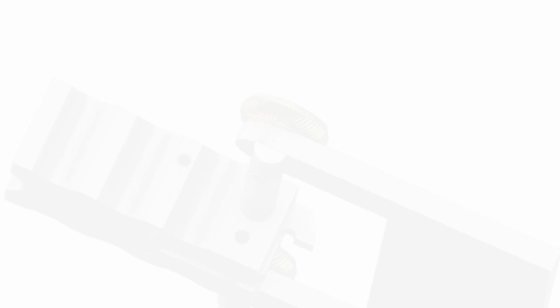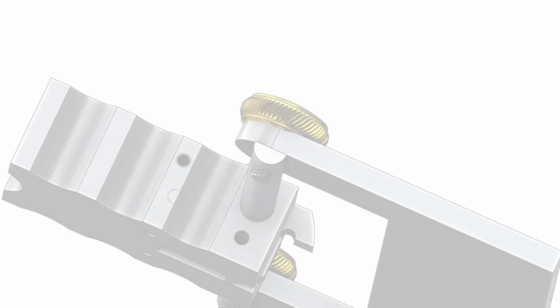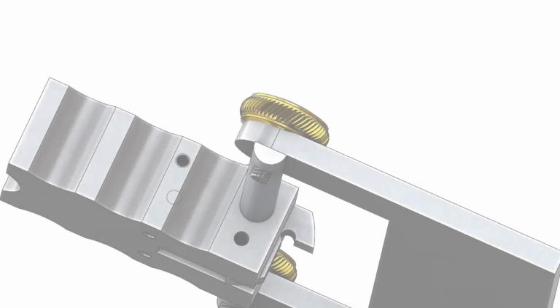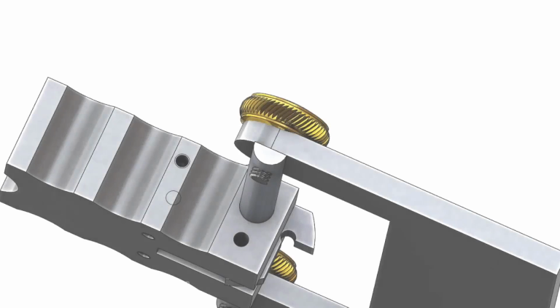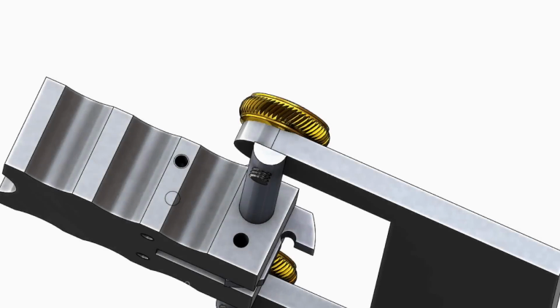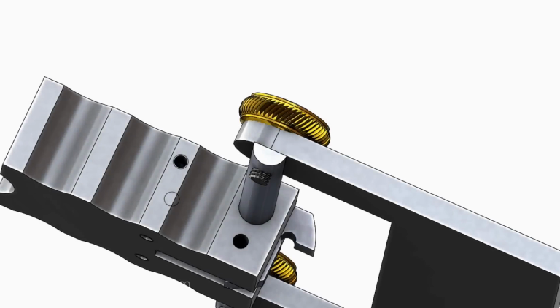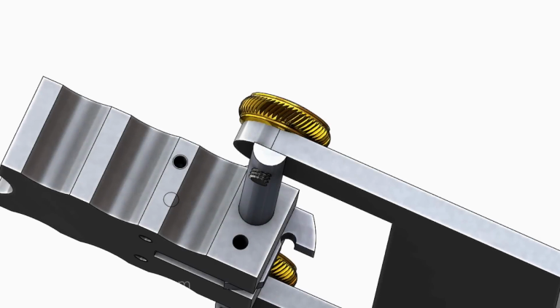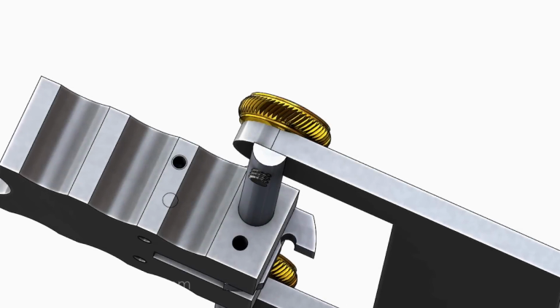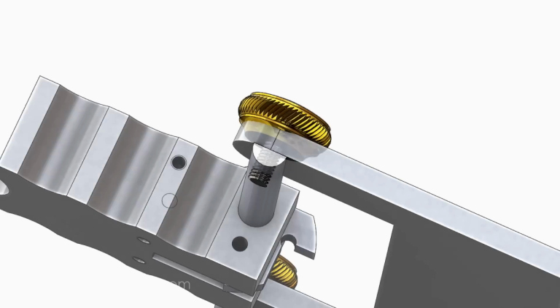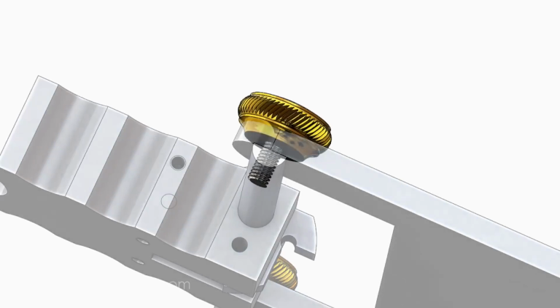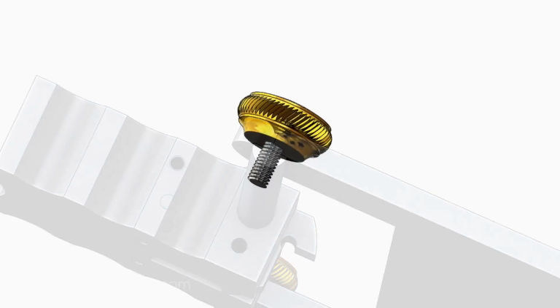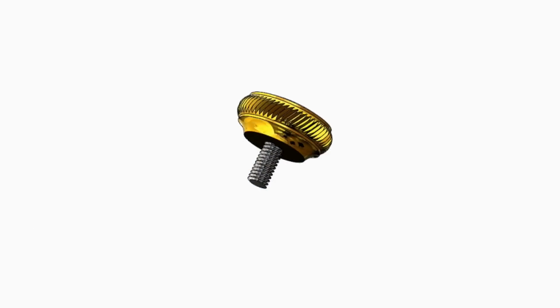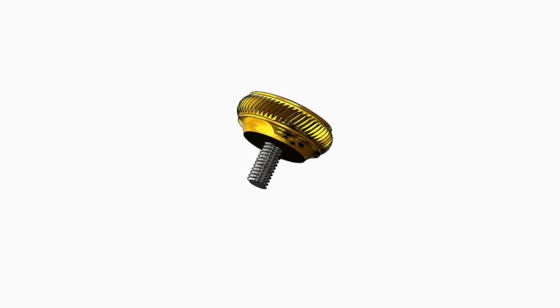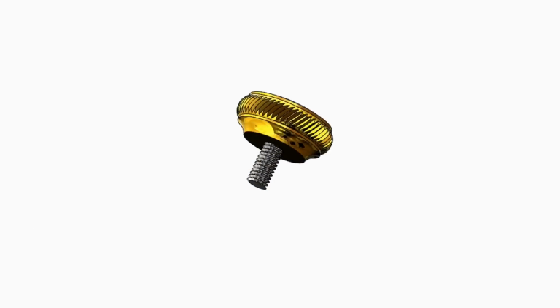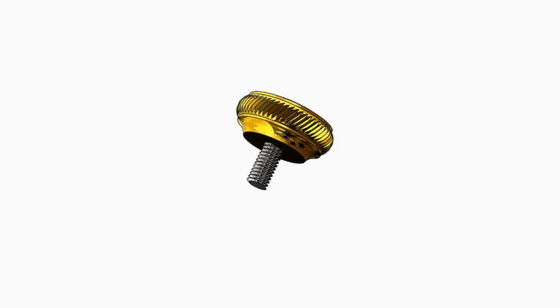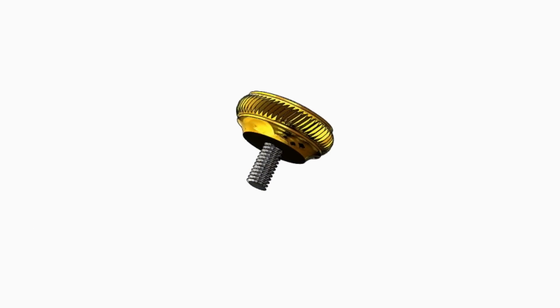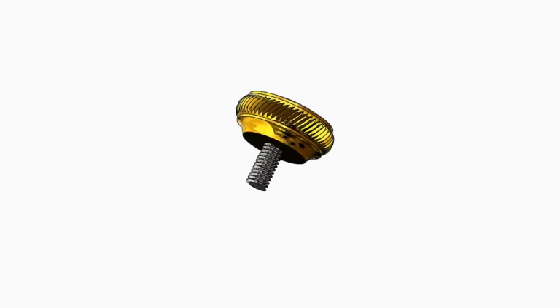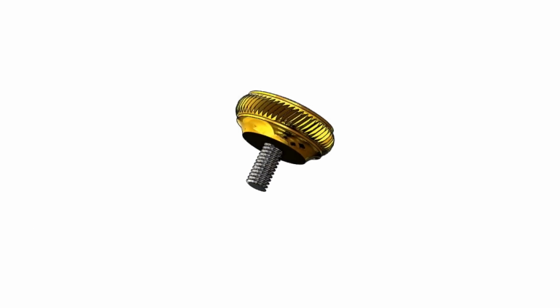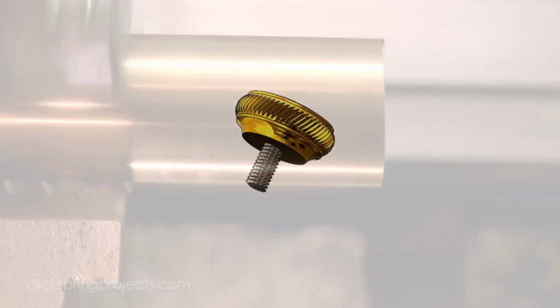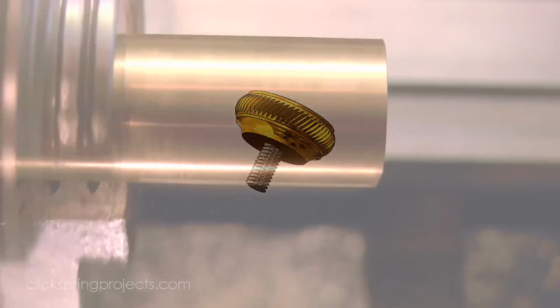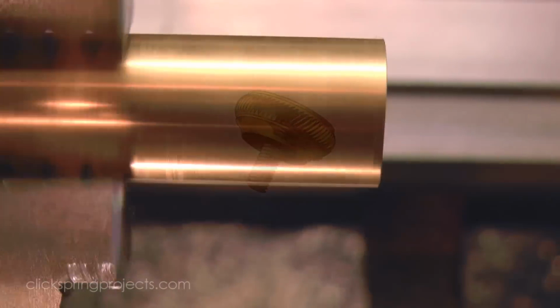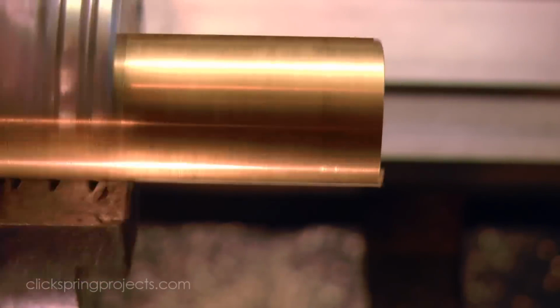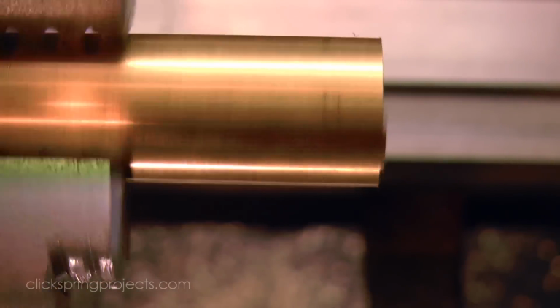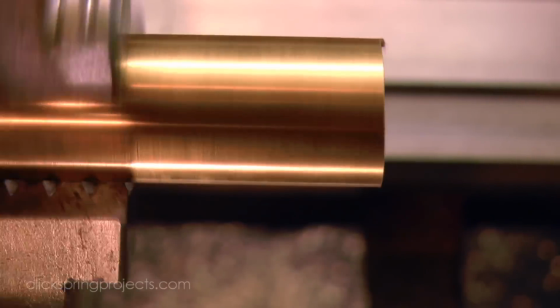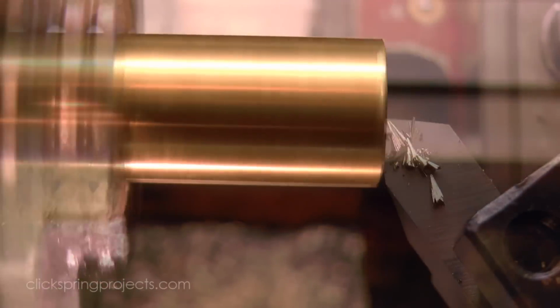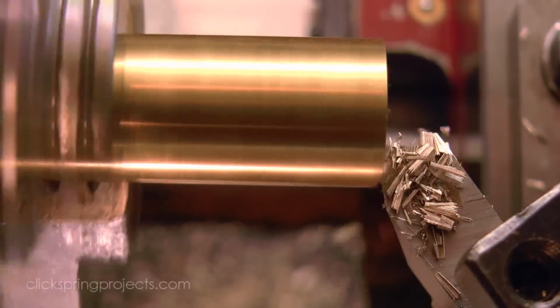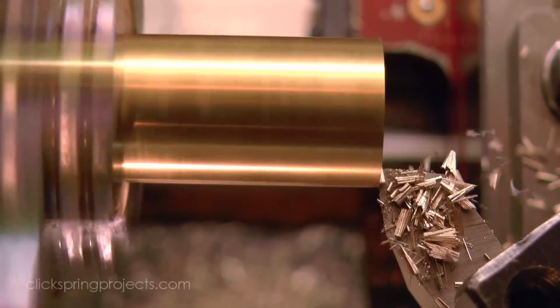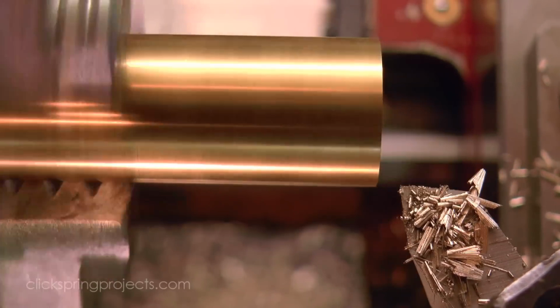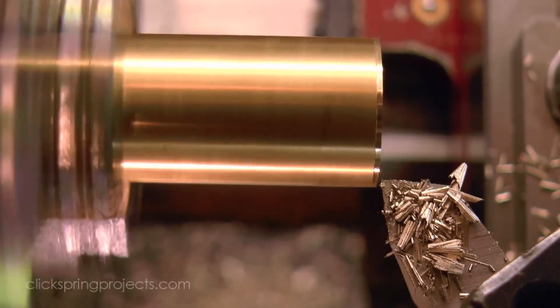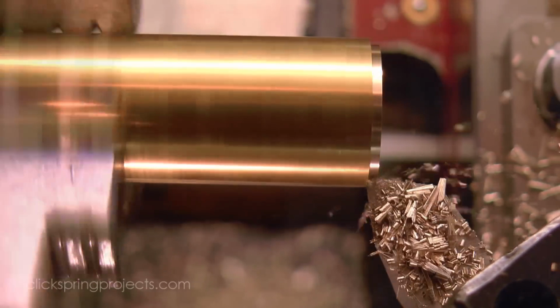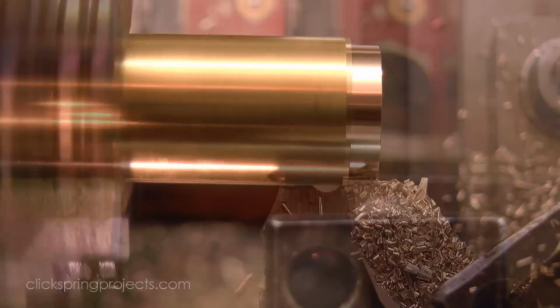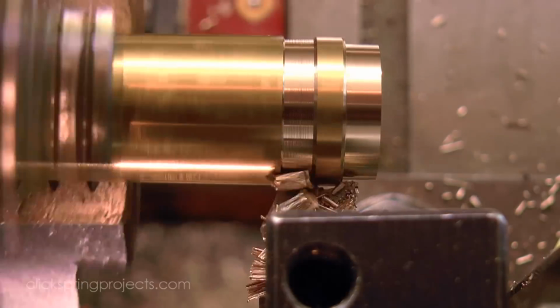Ok time for the fasteners, and they could be something as simple as a pair of cap screws that would do the job nicely. But these parts will be regularly disassembled as part of their normal use, so there's something to be said for making a set of fasteners that are a little more convenient.